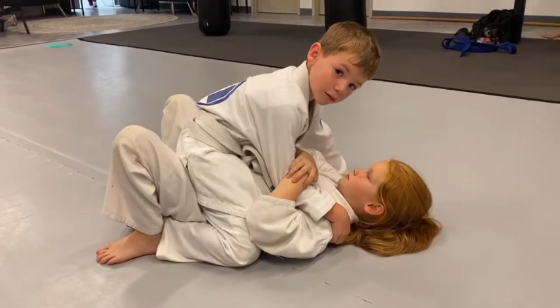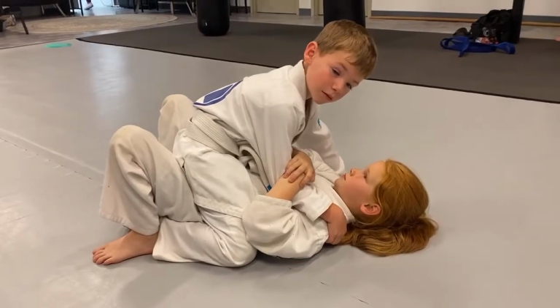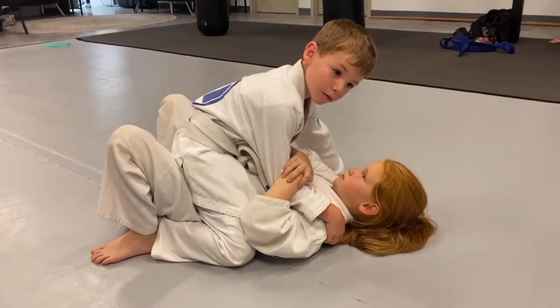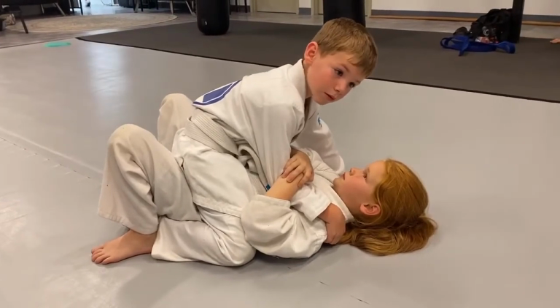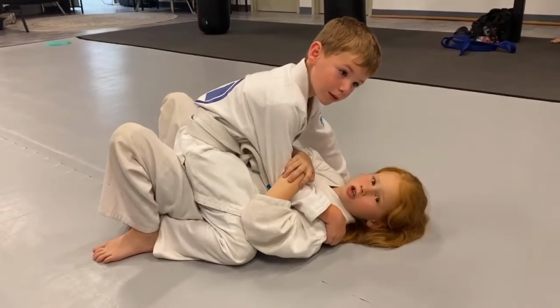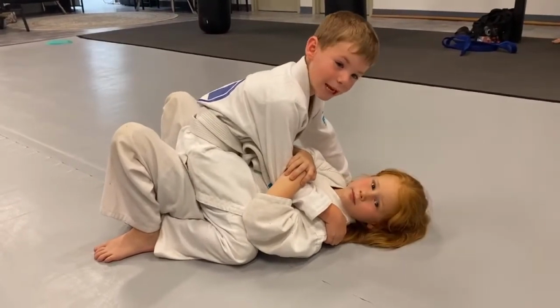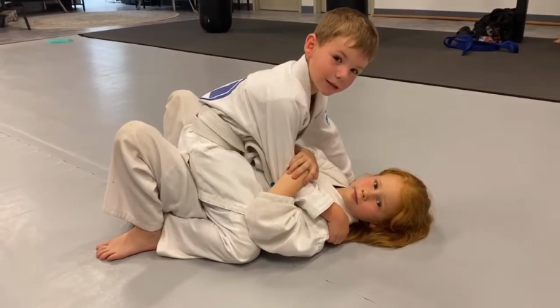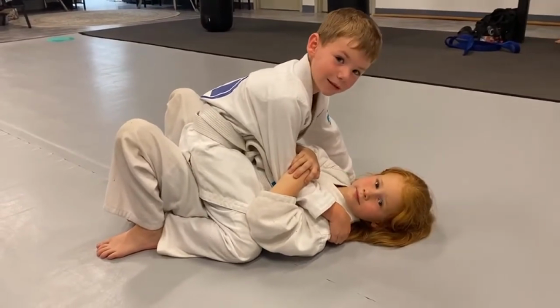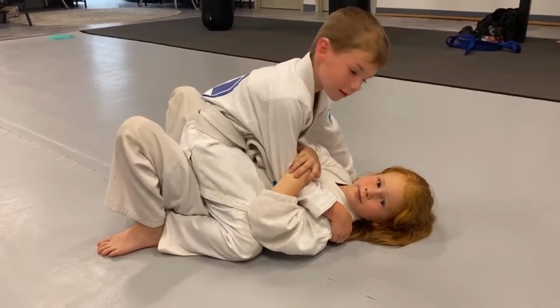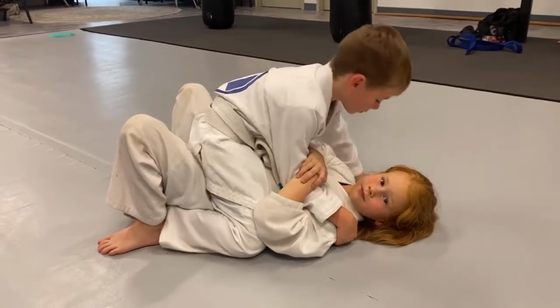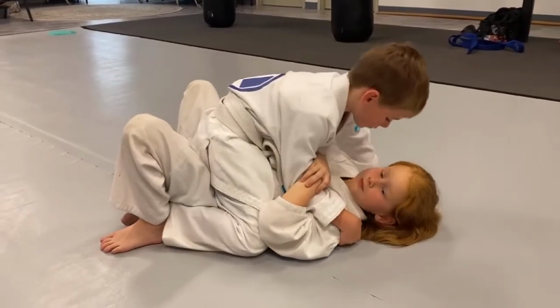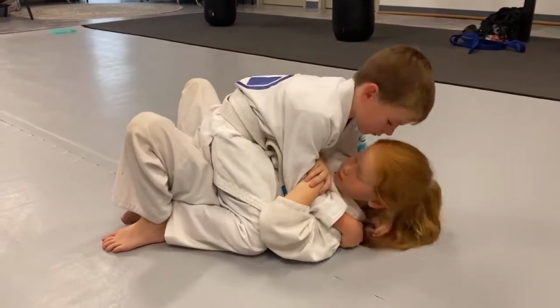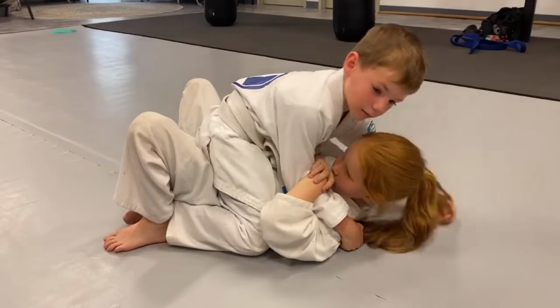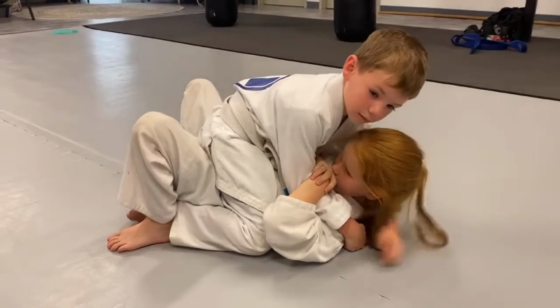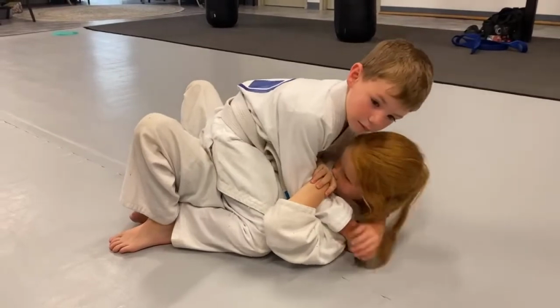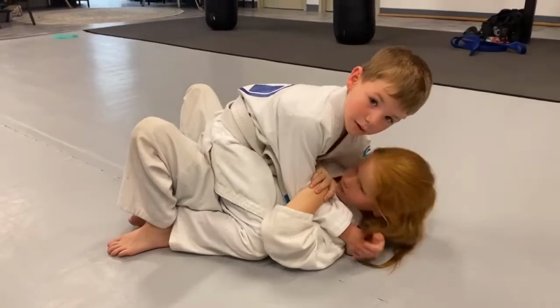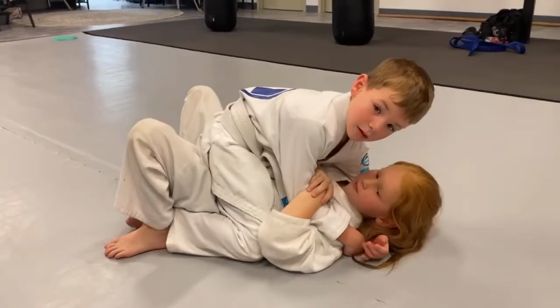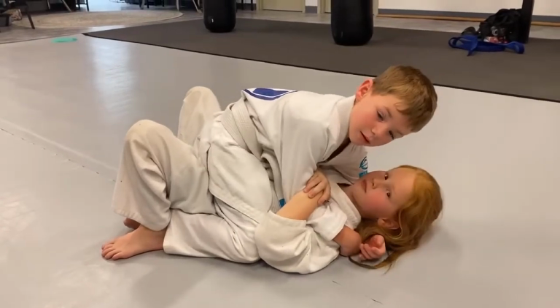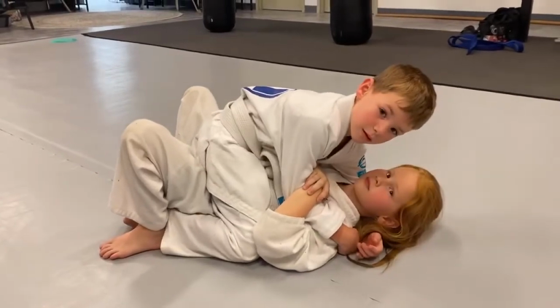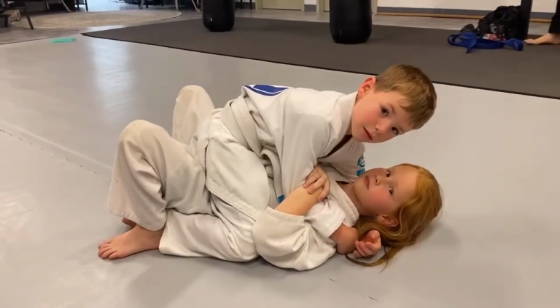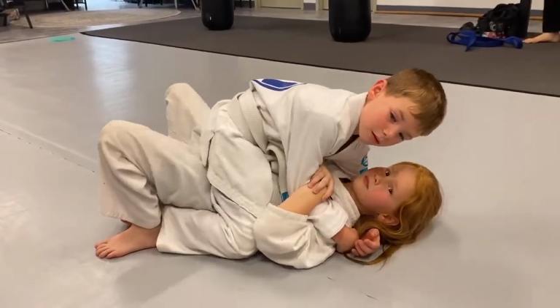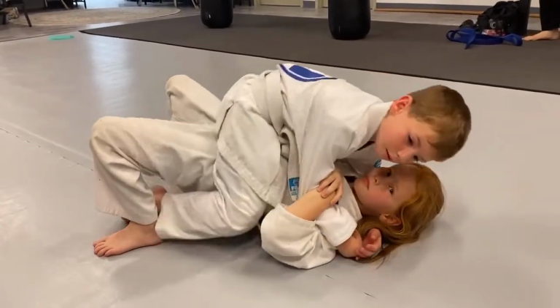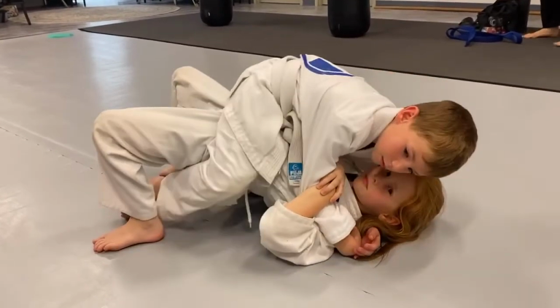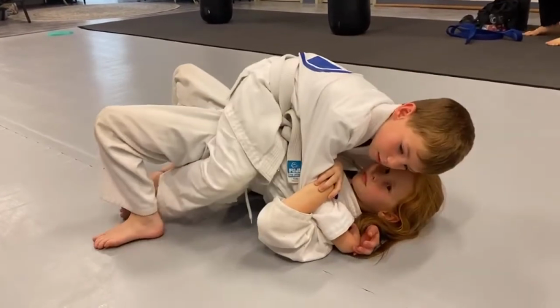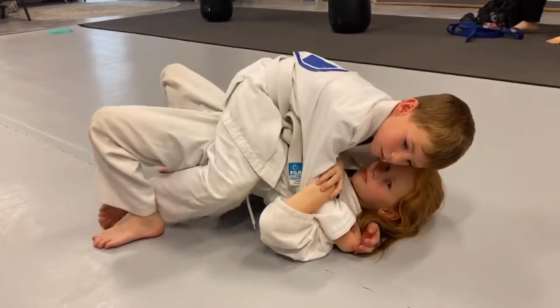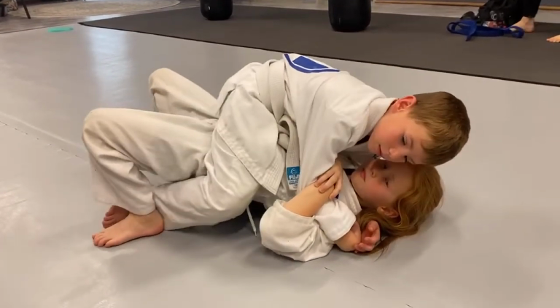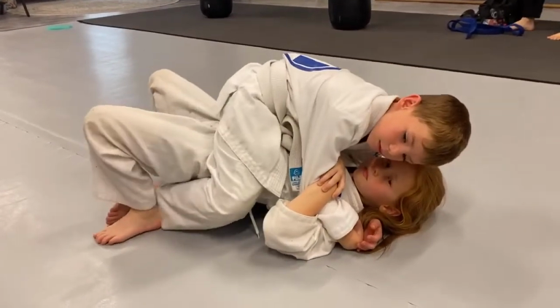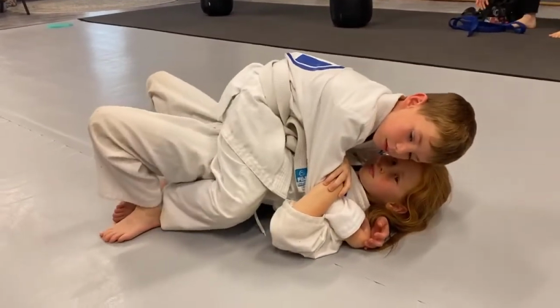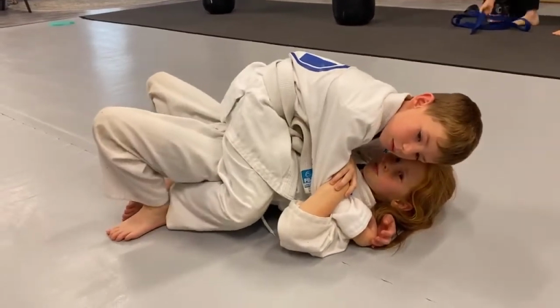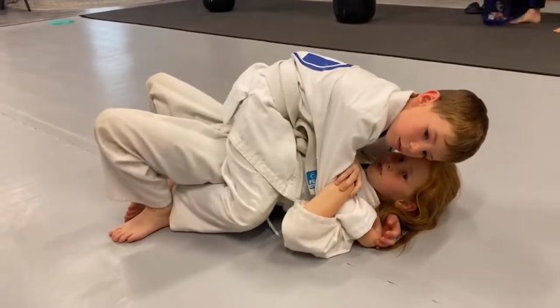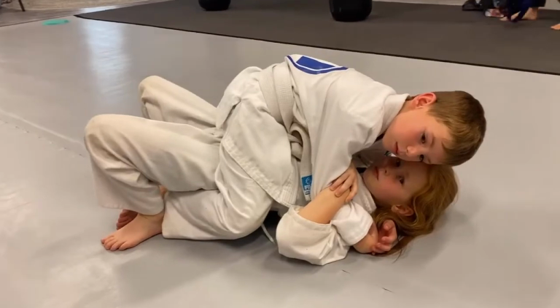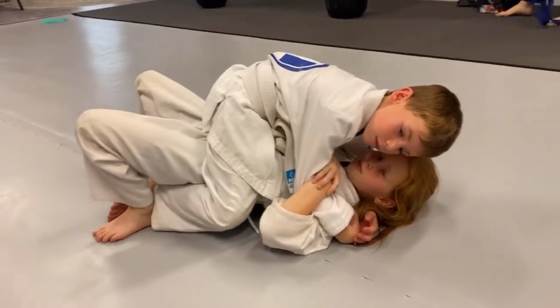You guys remember the hook, so get your hook back in around her neck. Good. And Anna, what do you need to do to his foot? You've got to have your foot on the outside. Then what do we do? Go.